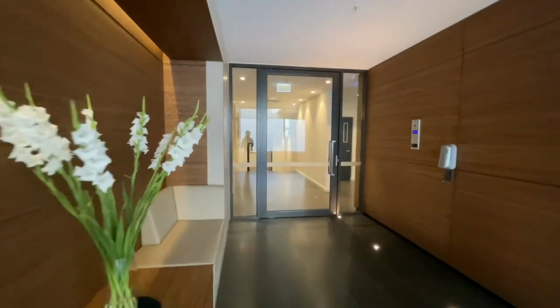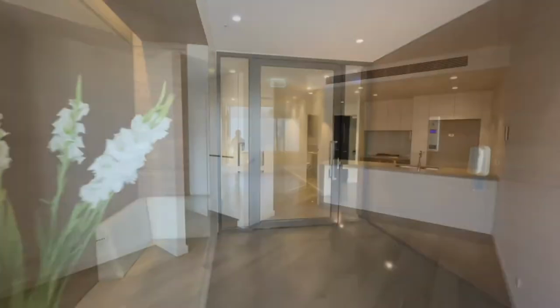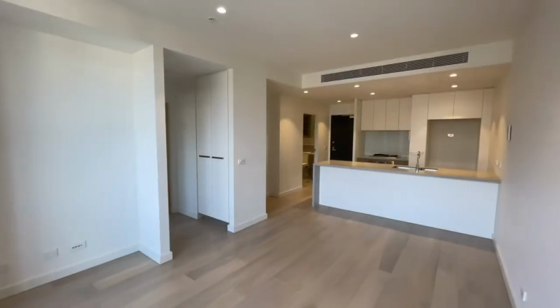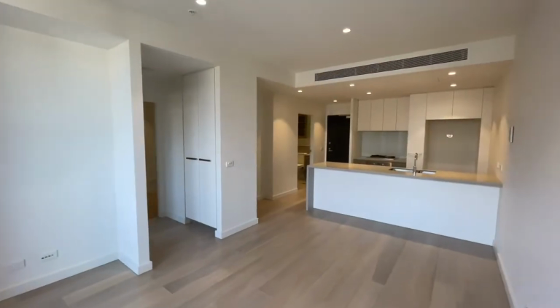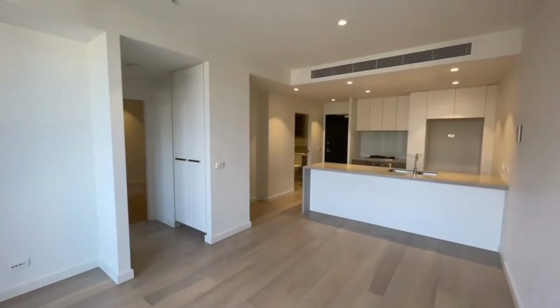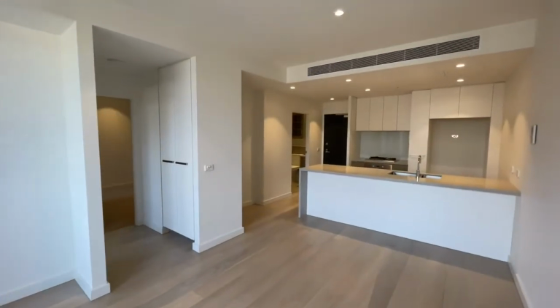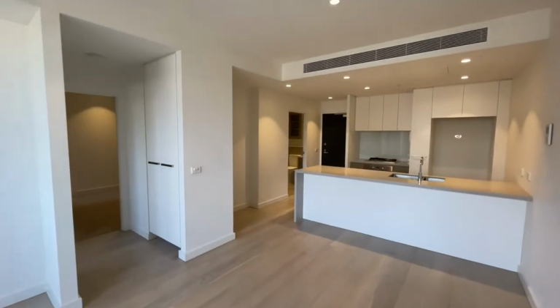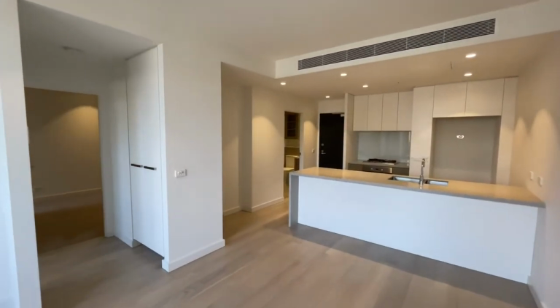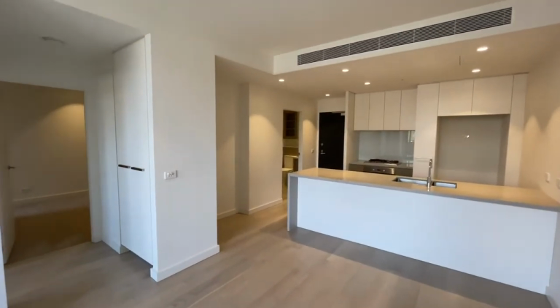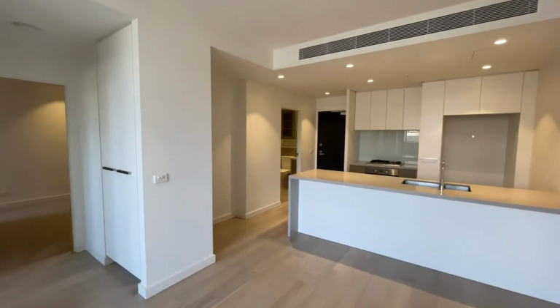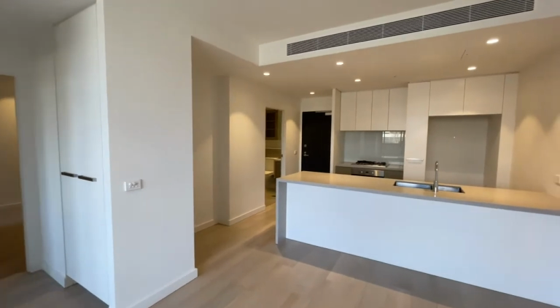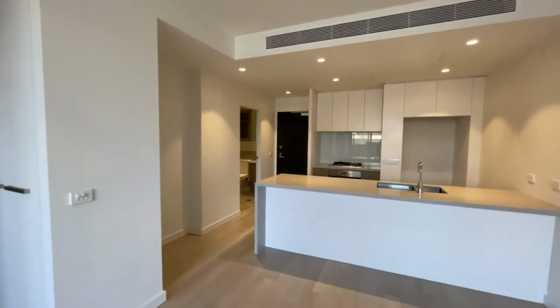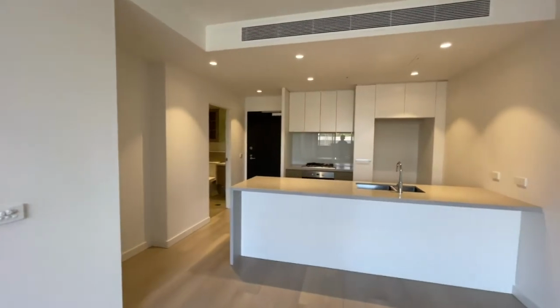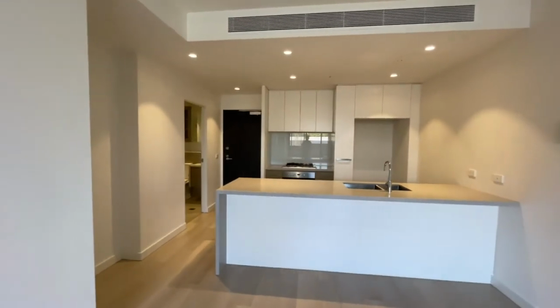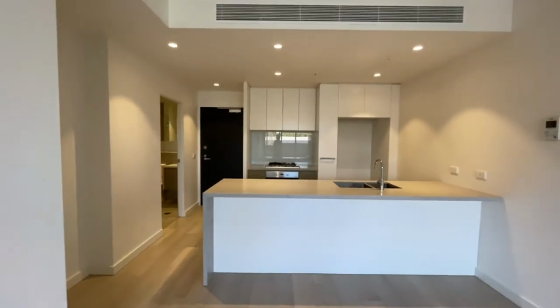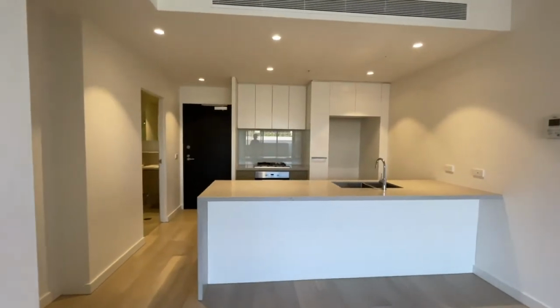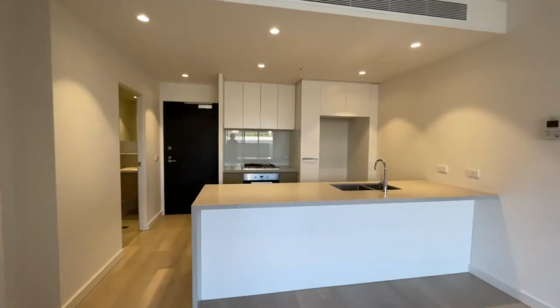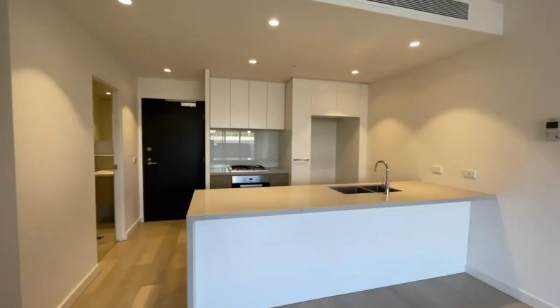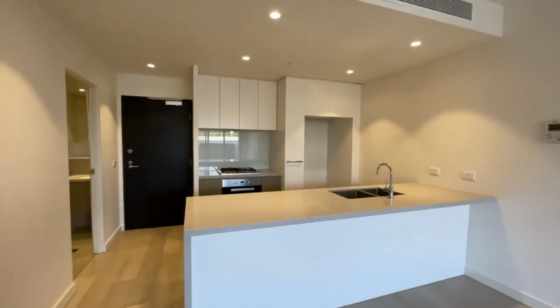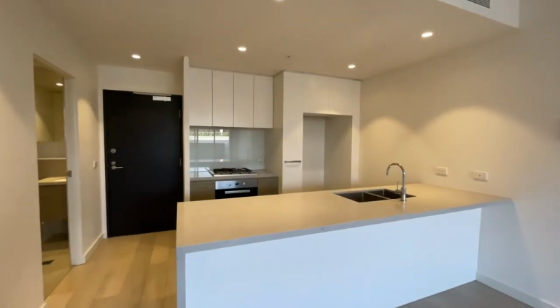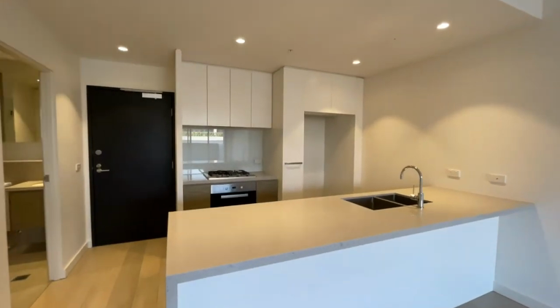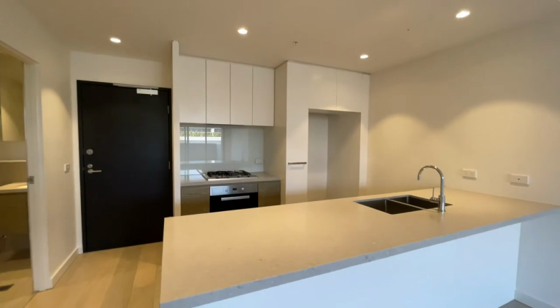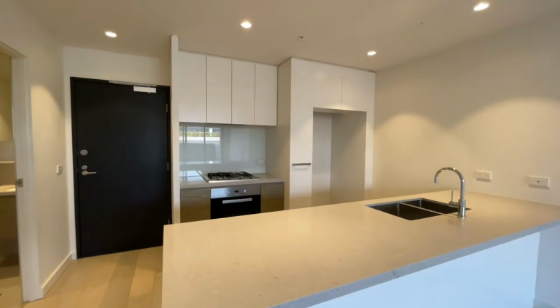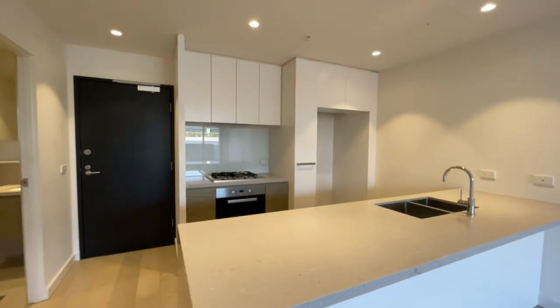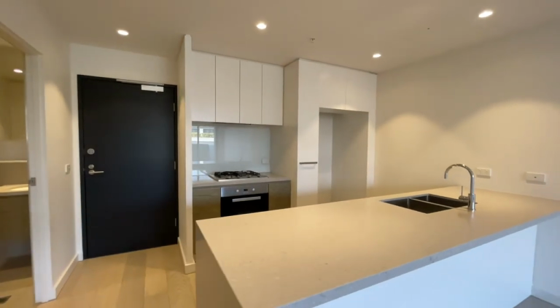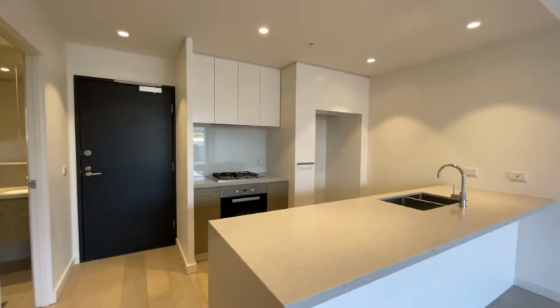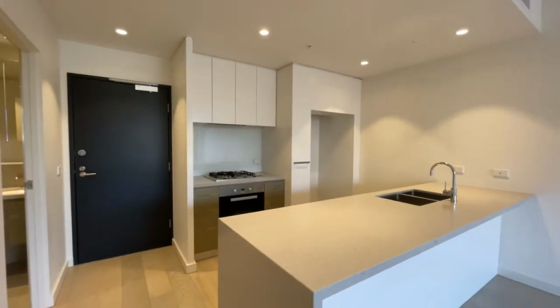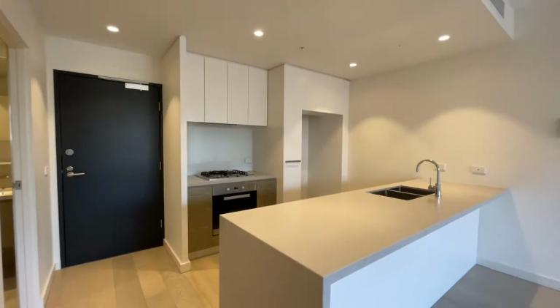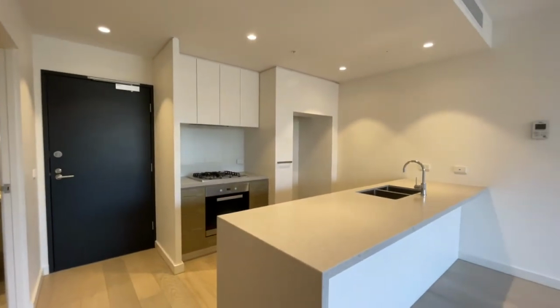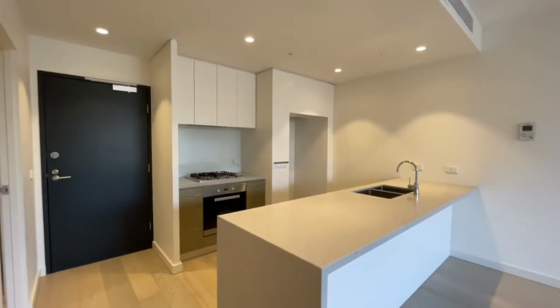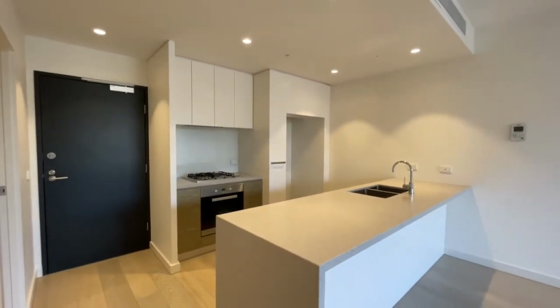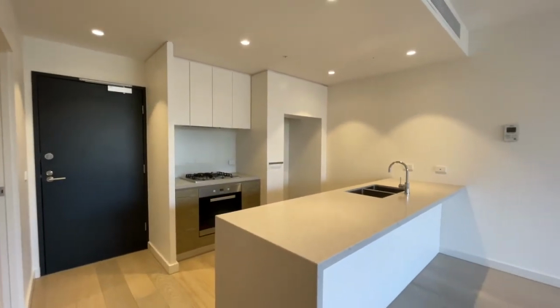Welcome to 209 at 1 Norfolk Place here in Malvern. My name is Fraser Lapp from Biggin and Scott, and I'll be guiding you through a room-by-room virtual tour of this stunning new apartment to be offered for lease.